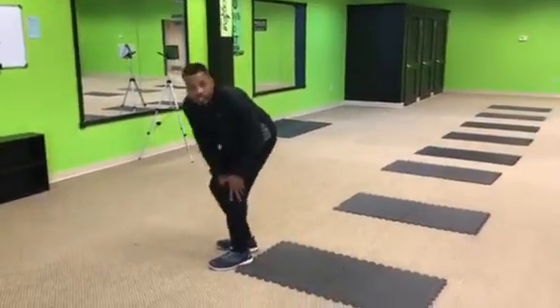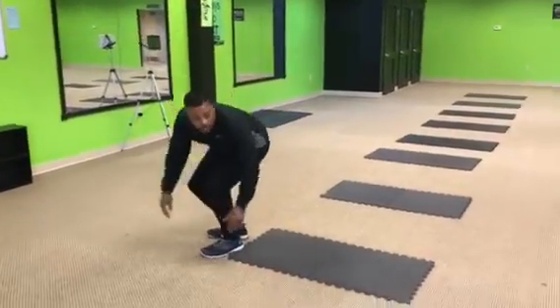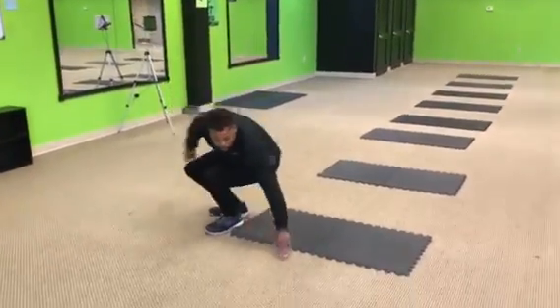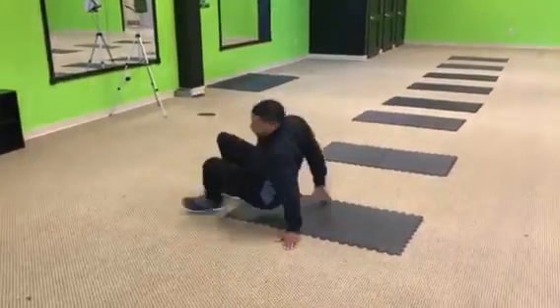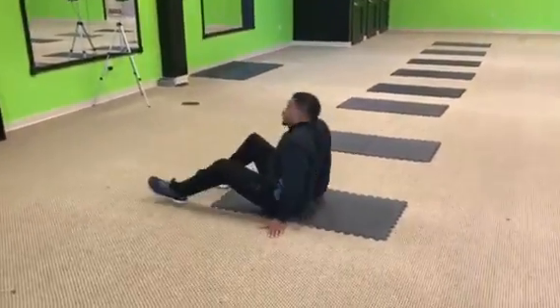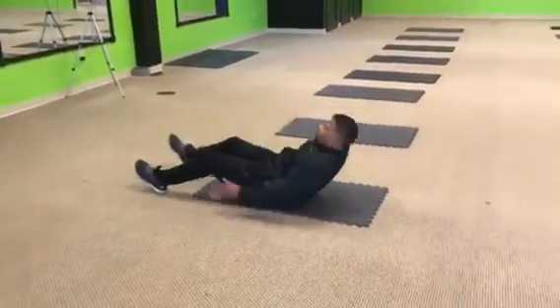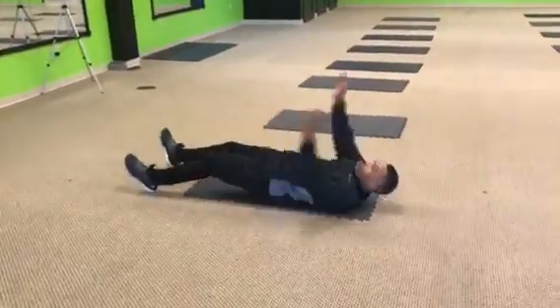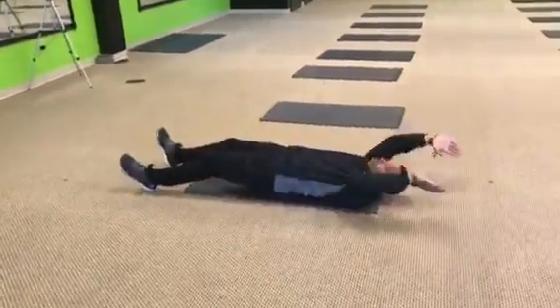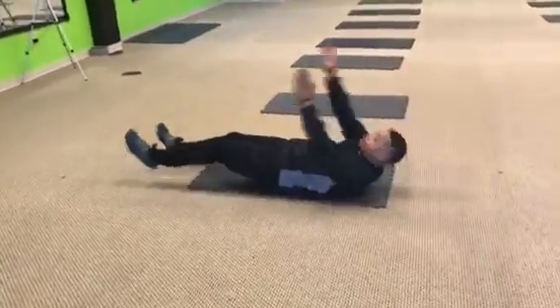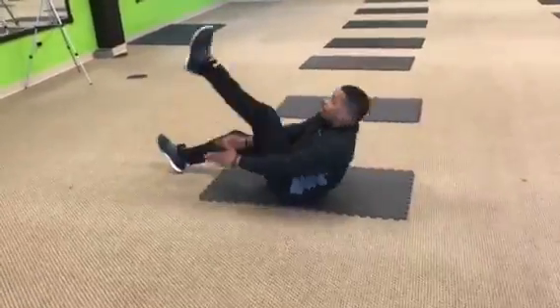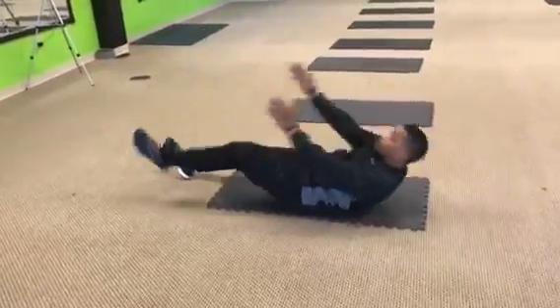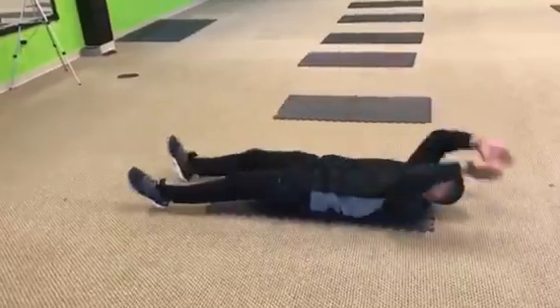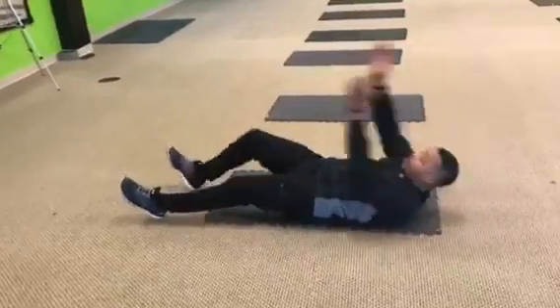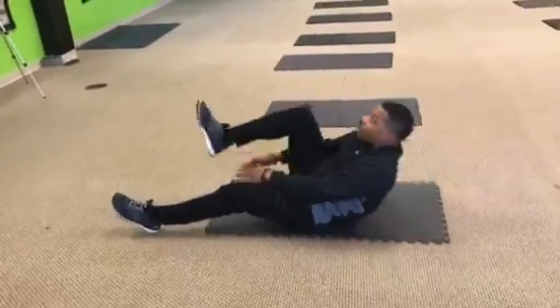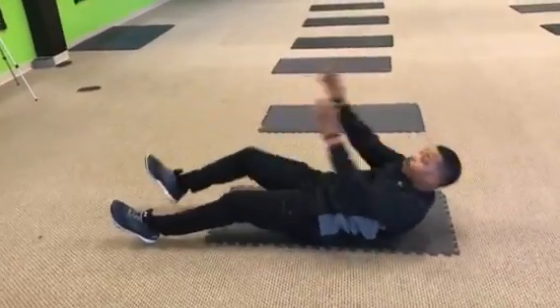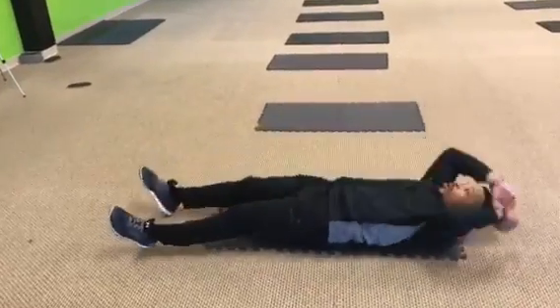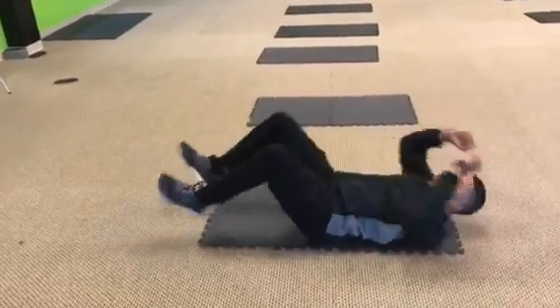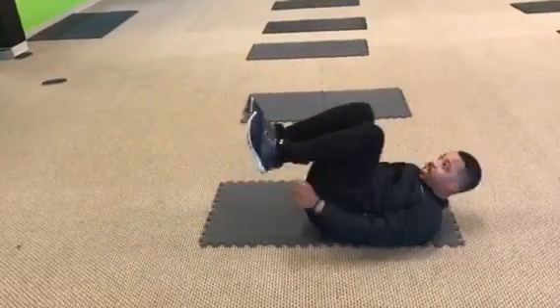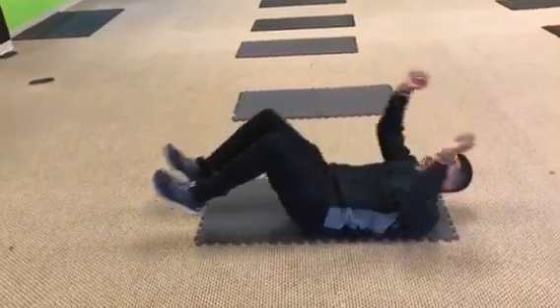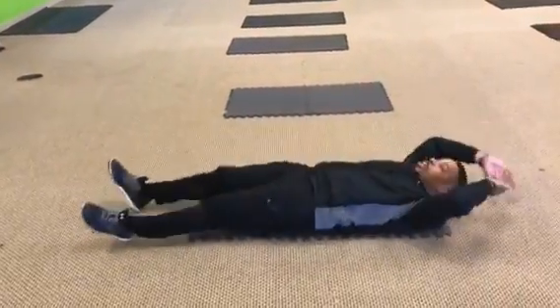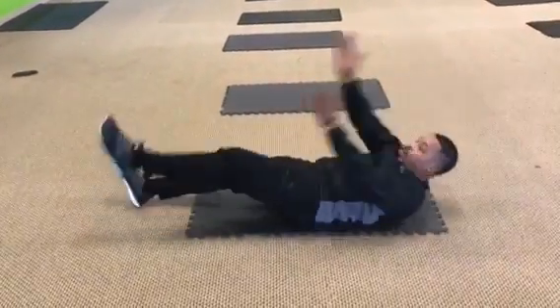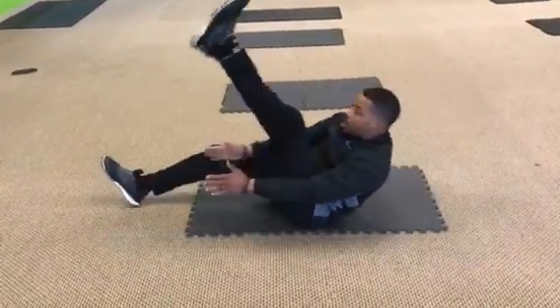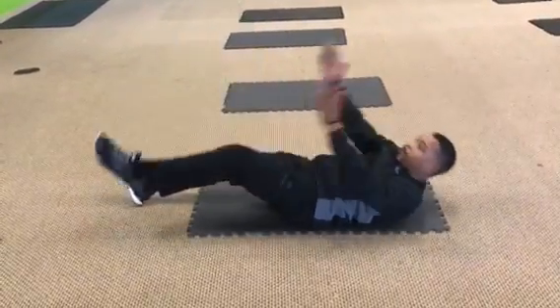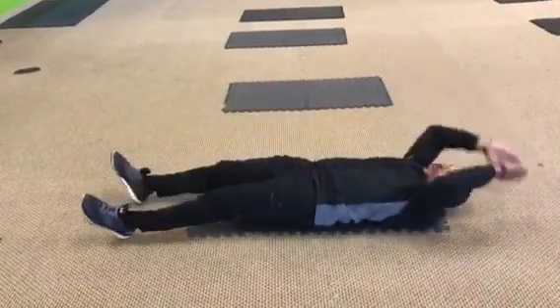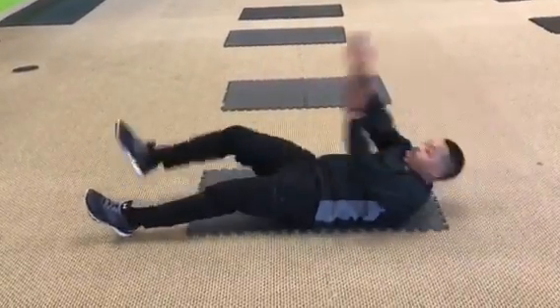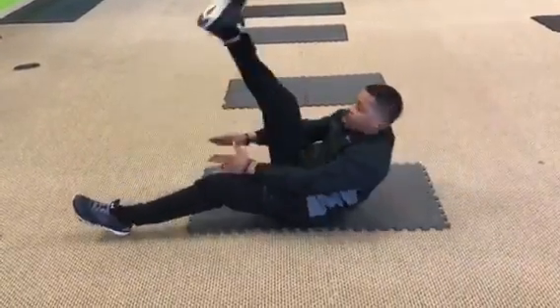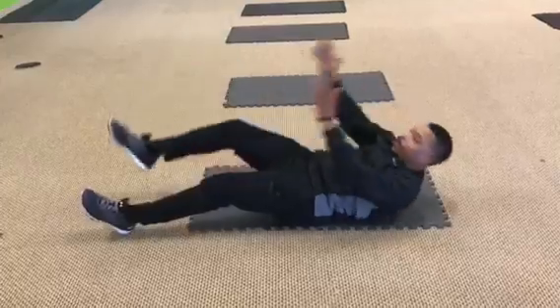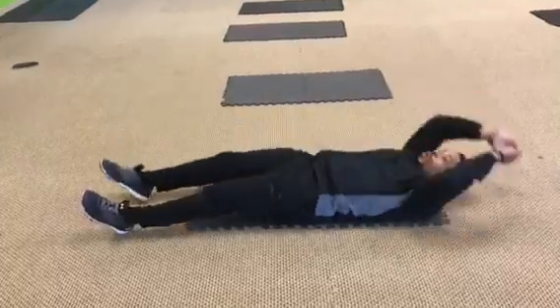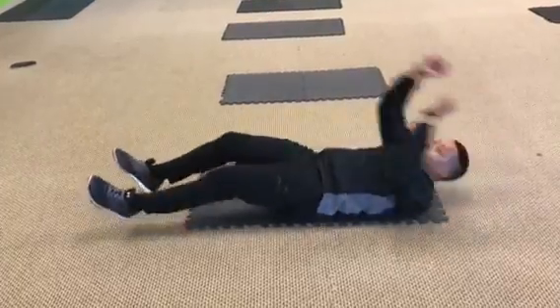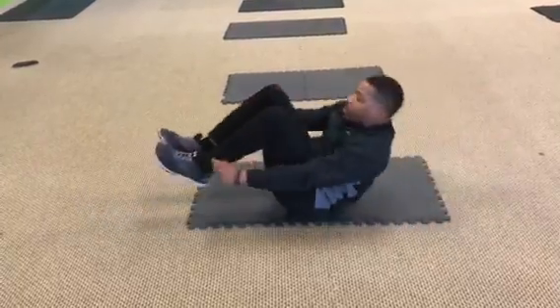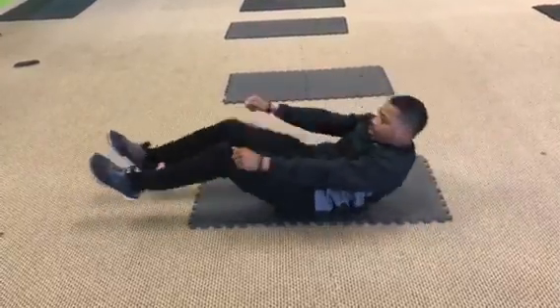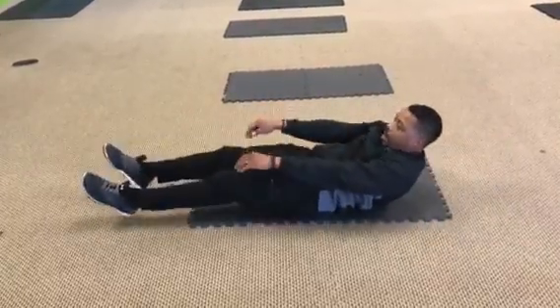Scissor kick crunch. Come up, come up, crunch it in. Come up, come up, crunch it in. All right?